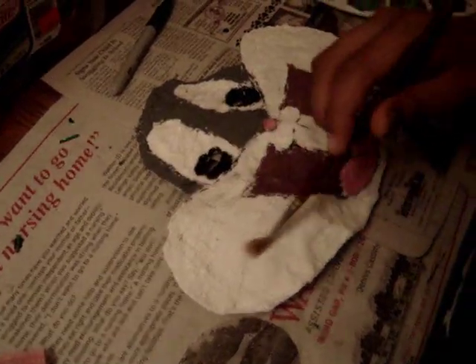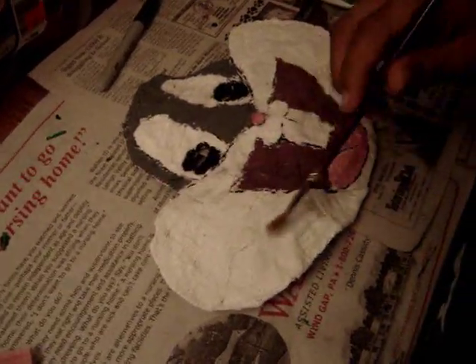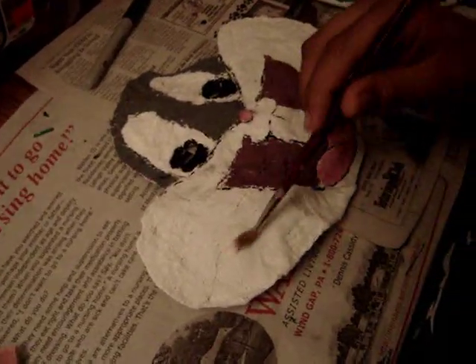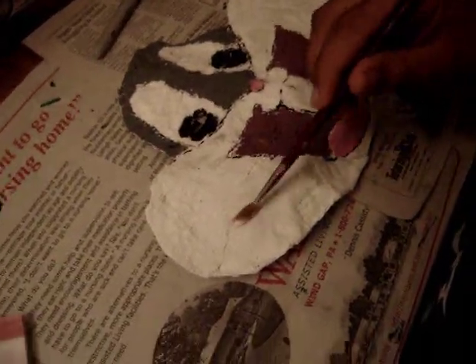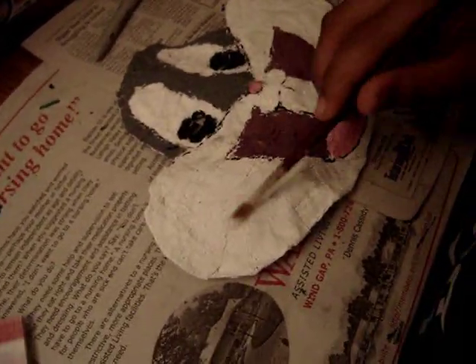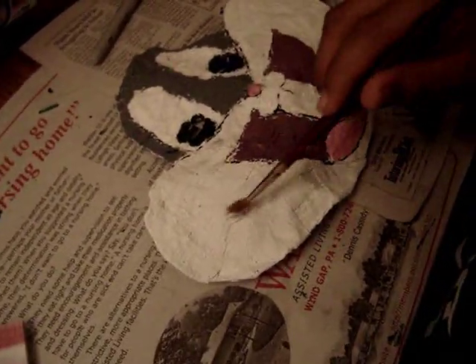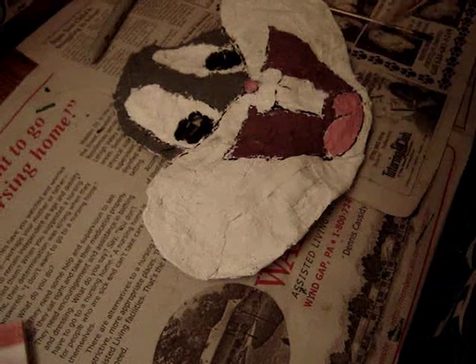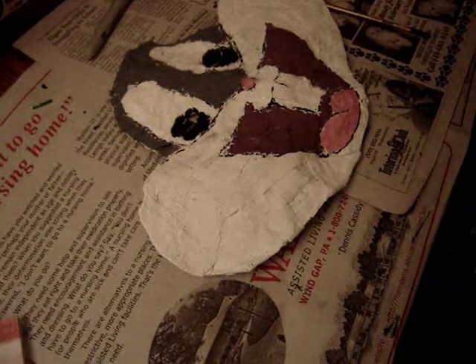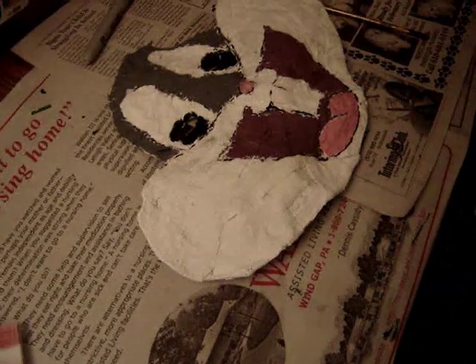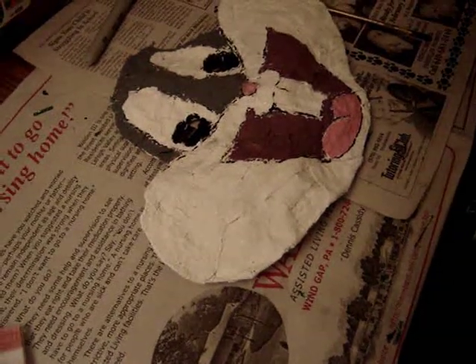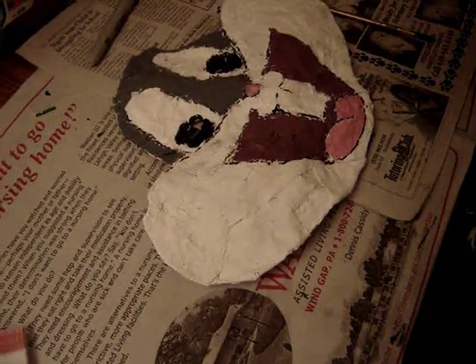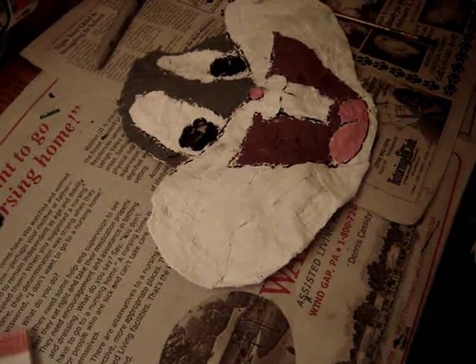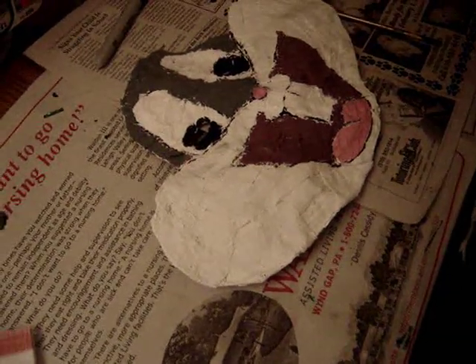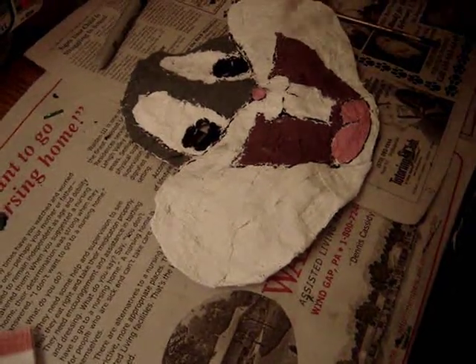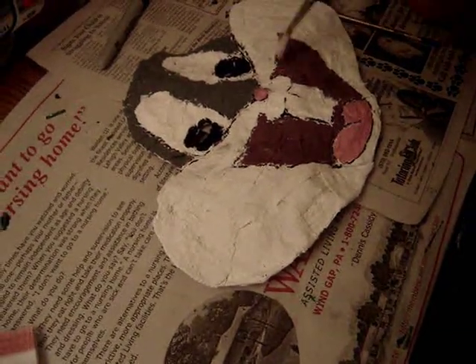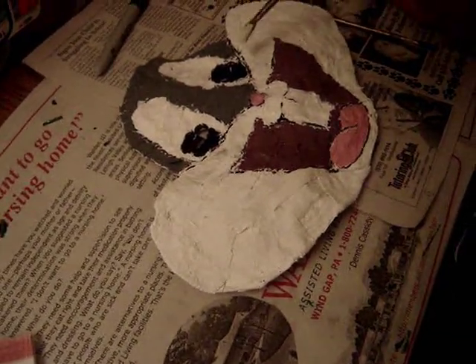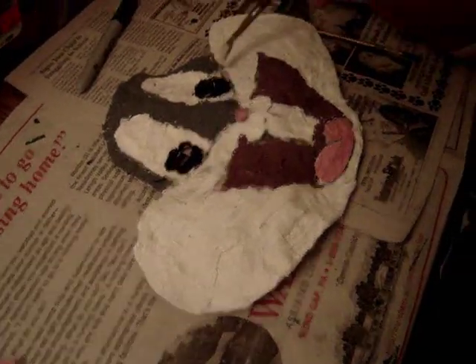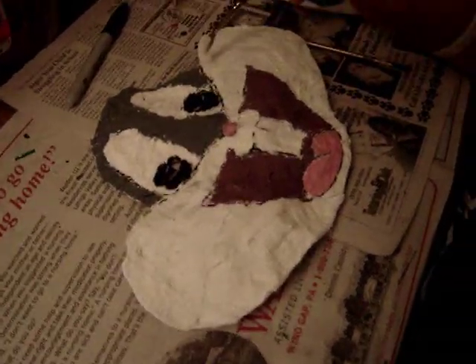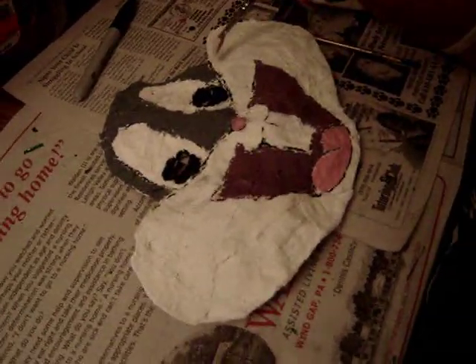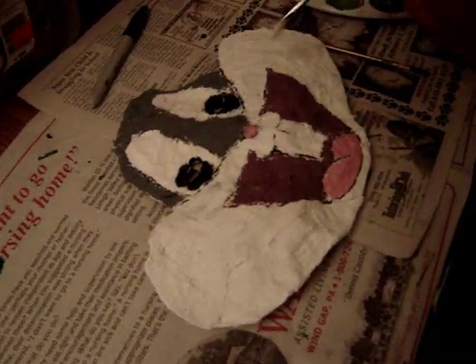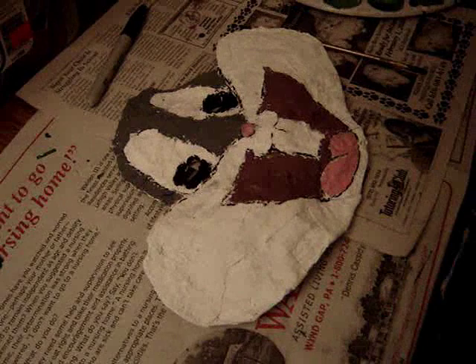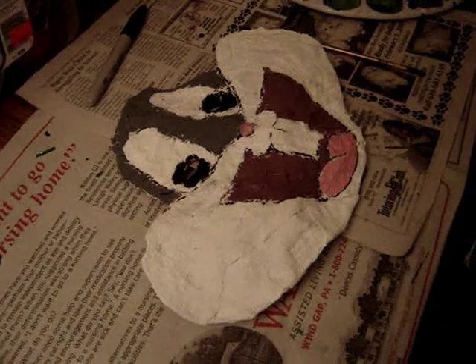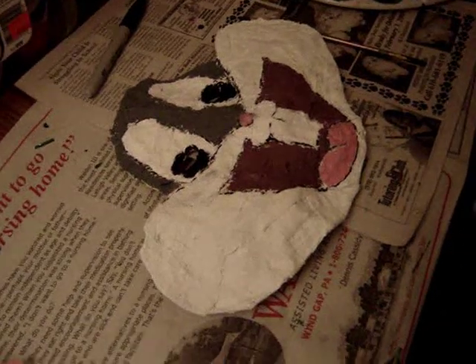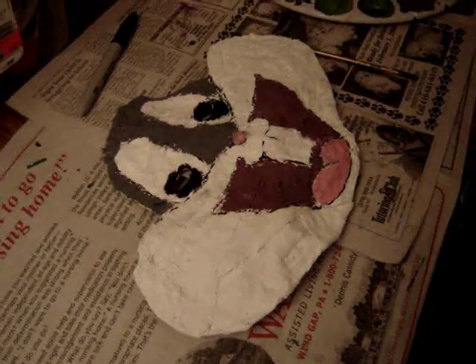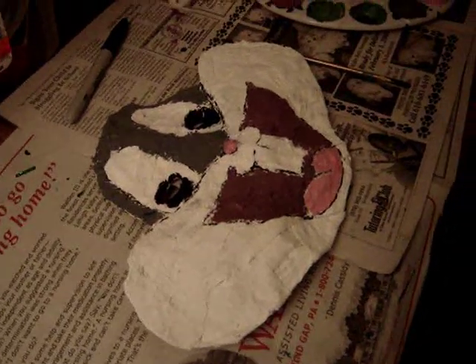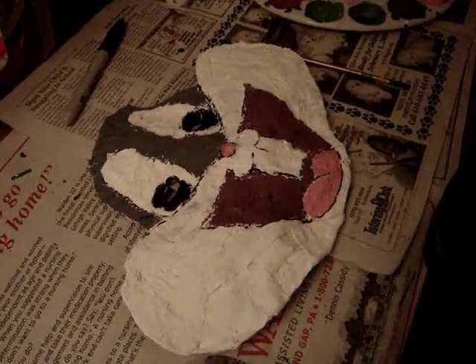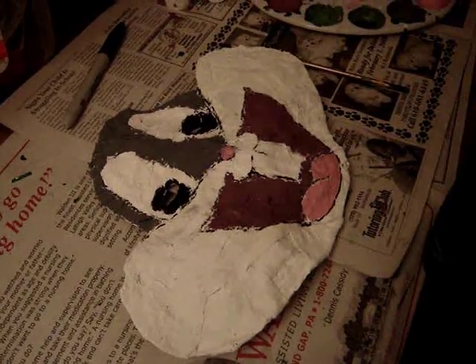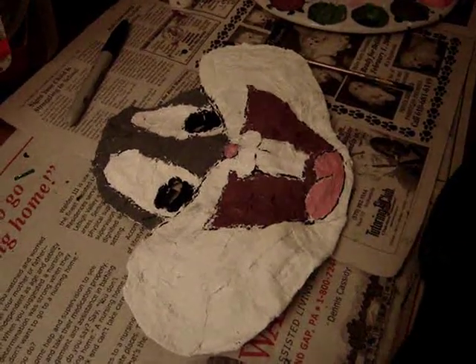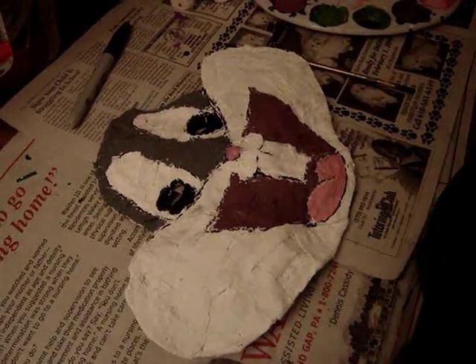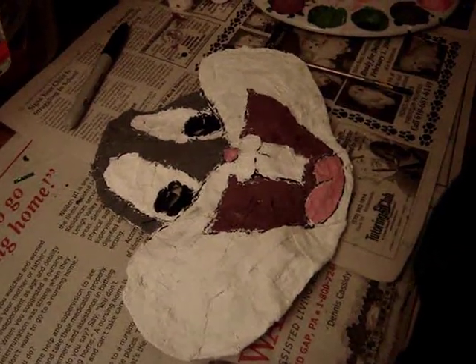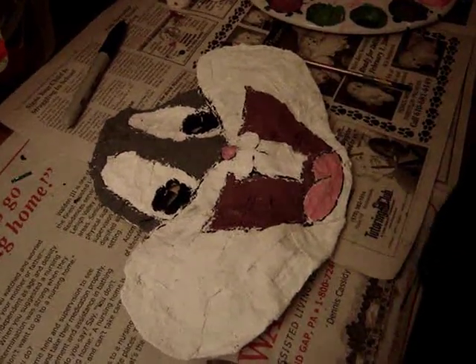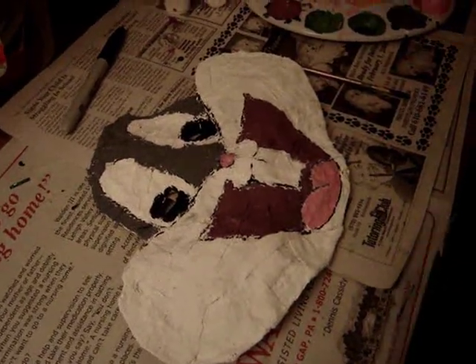So what did you do? First you drew the eyes and everything. I drew it with a paint marker, and then I just followed the line.